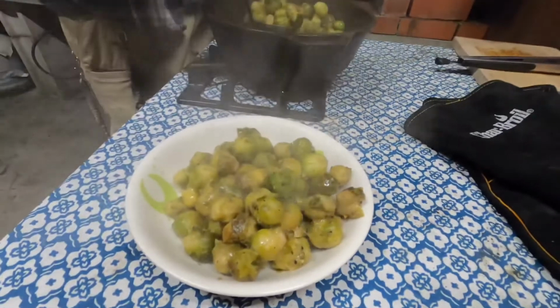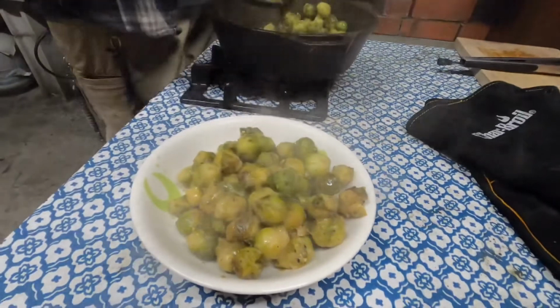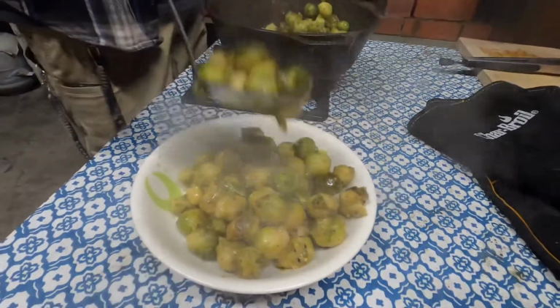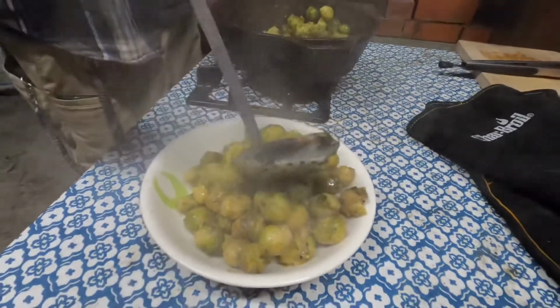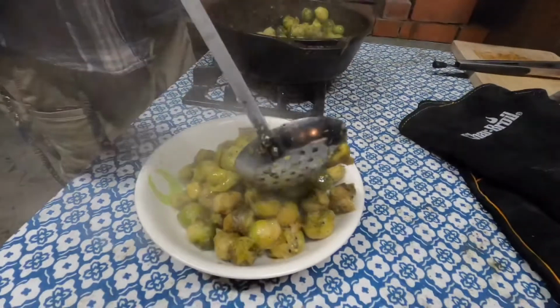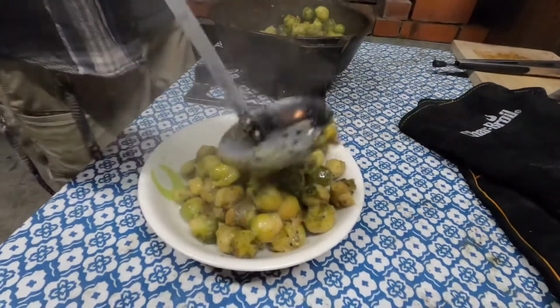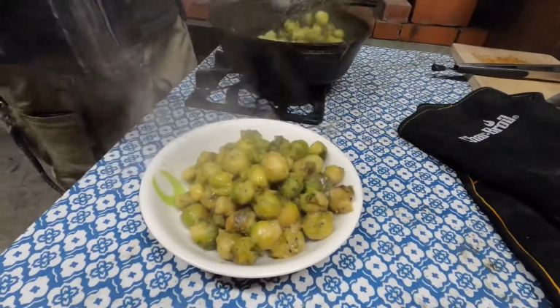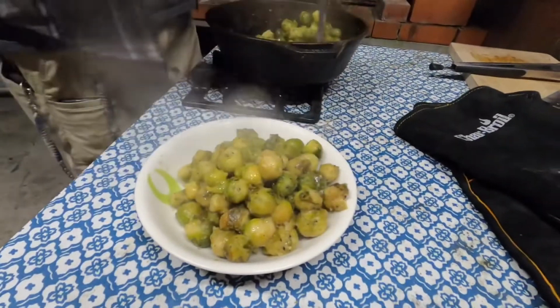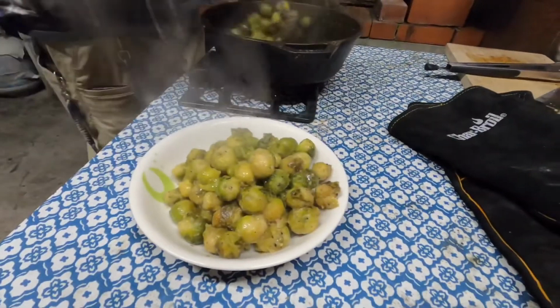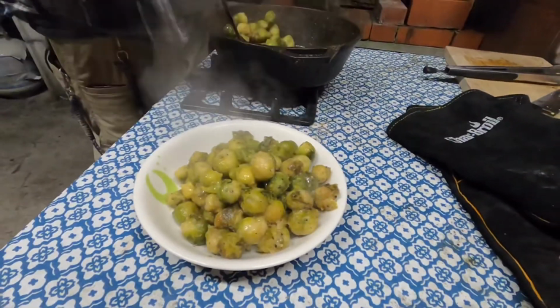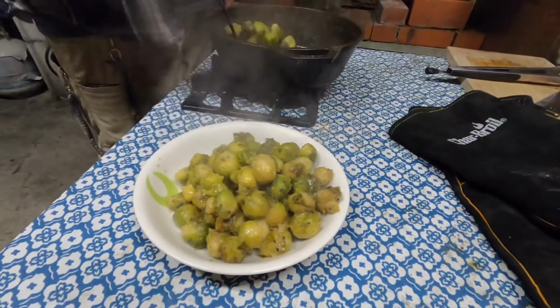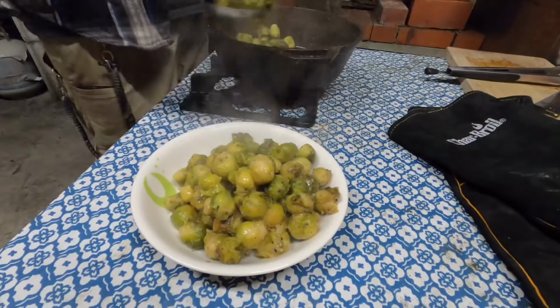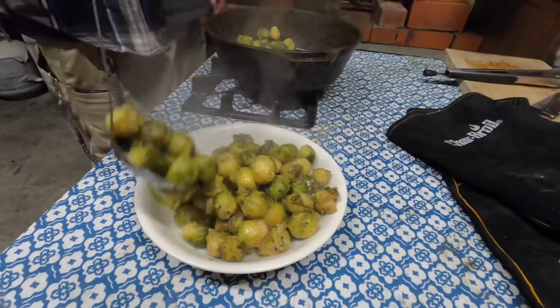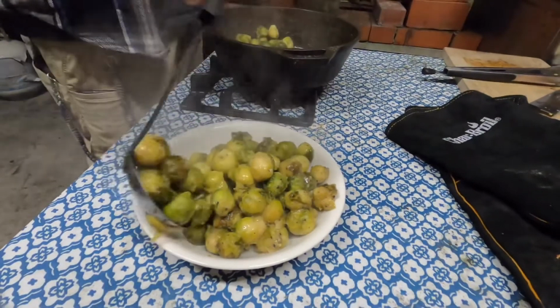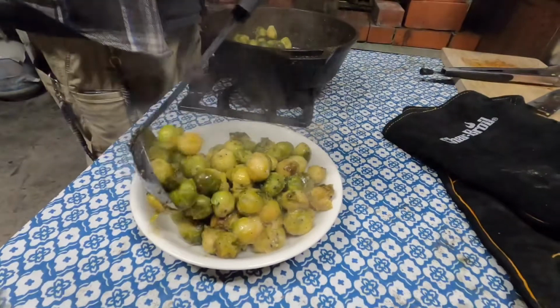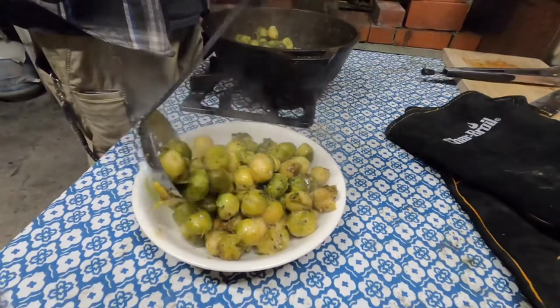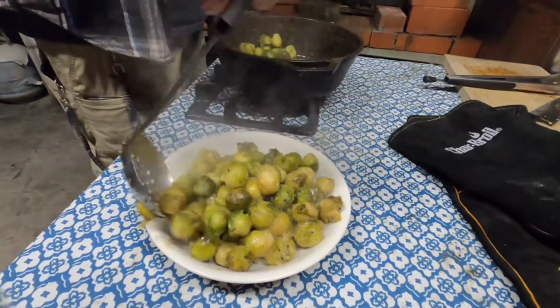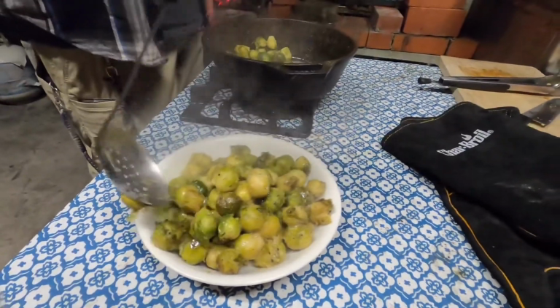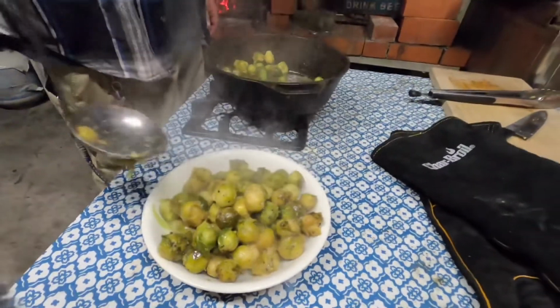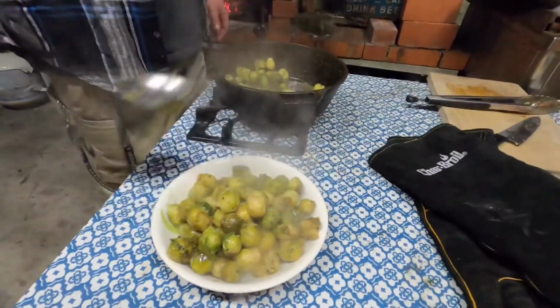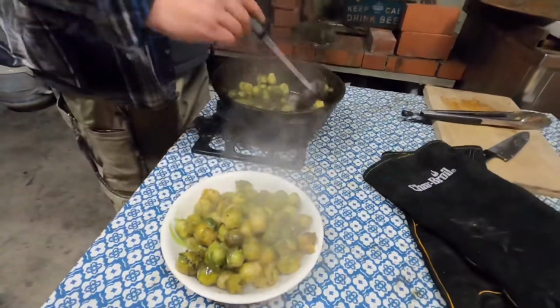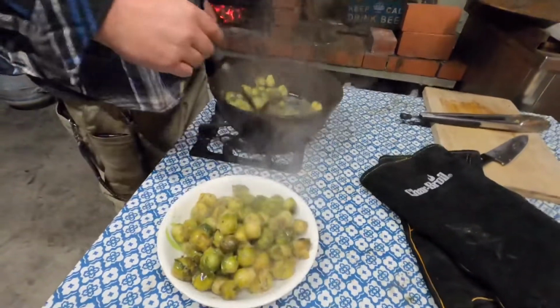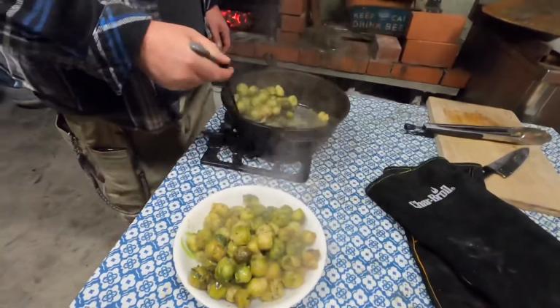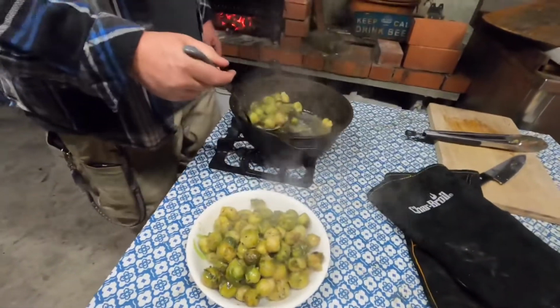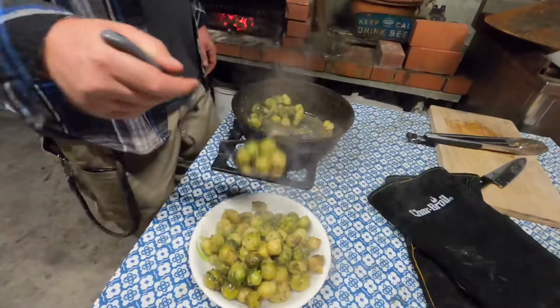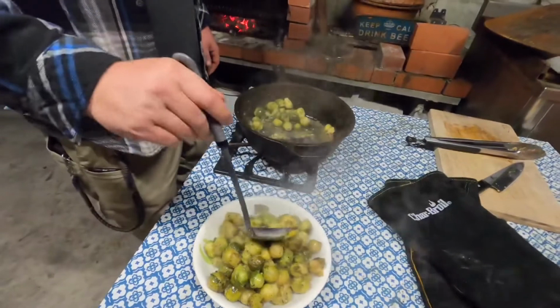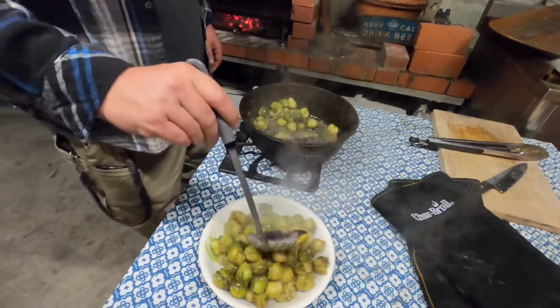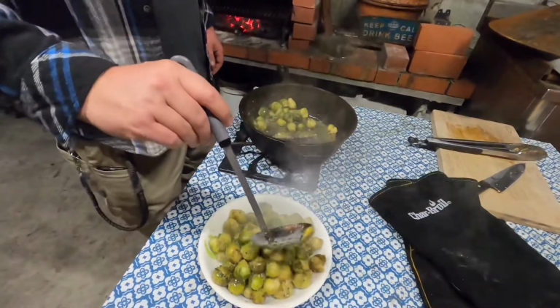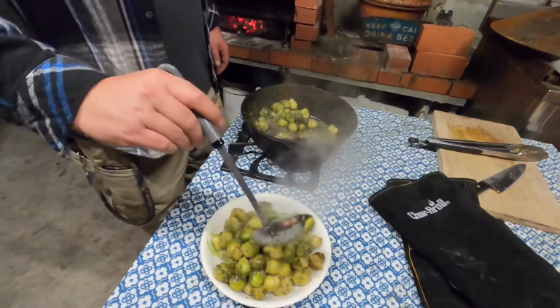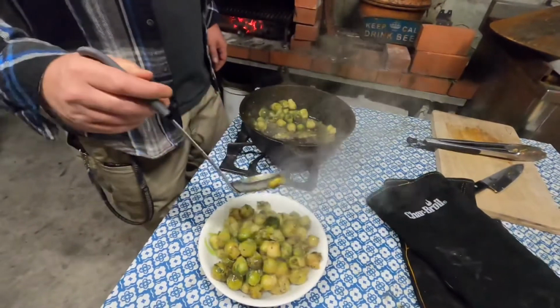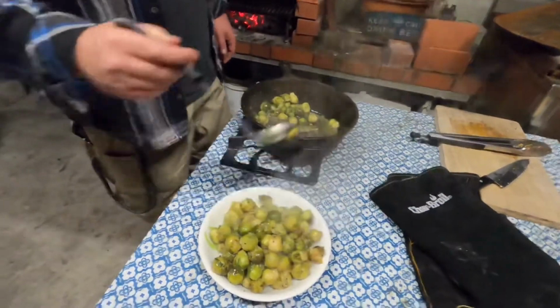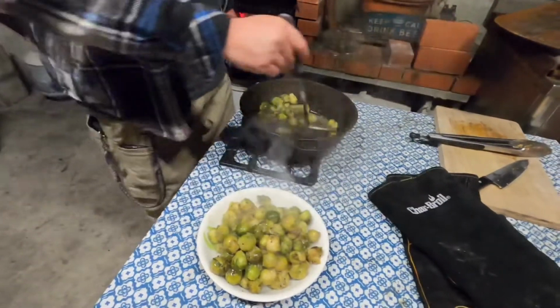These are a great complement to pork. Anytime I do any pork dish, Brussels are one of my sides now. I love them as an adult, and cooking them this way, even your kids will eat them.